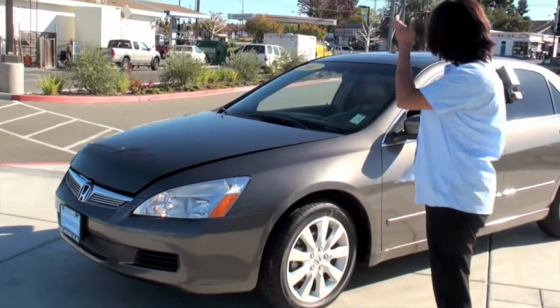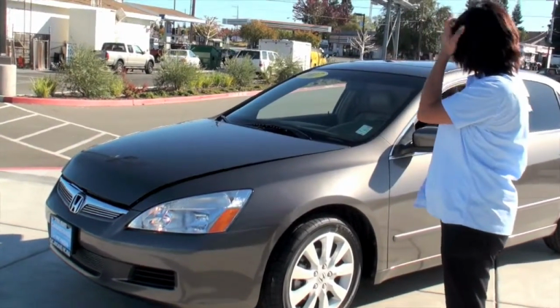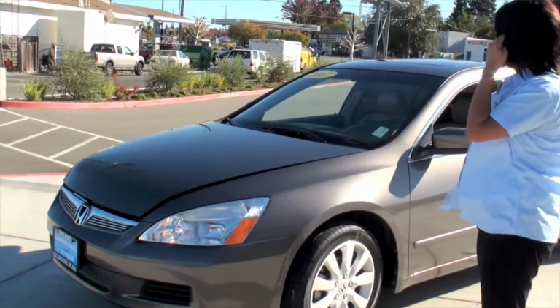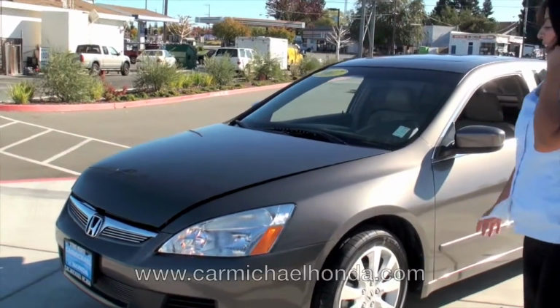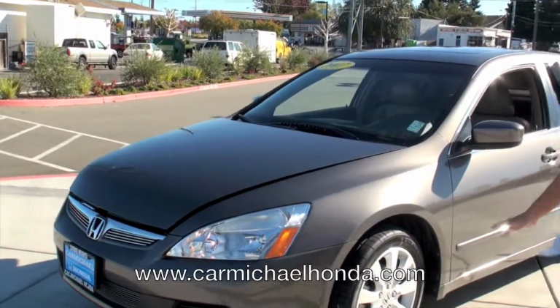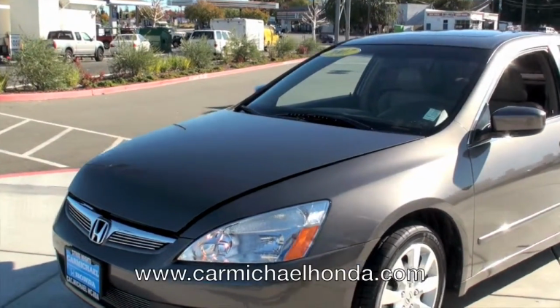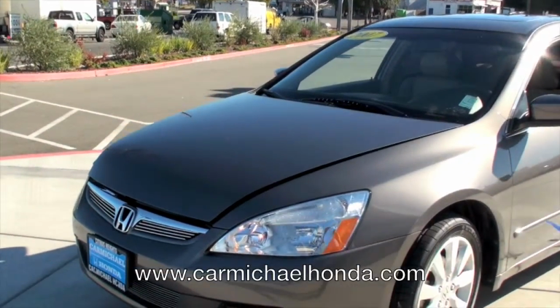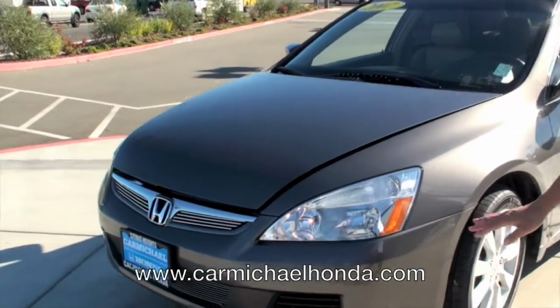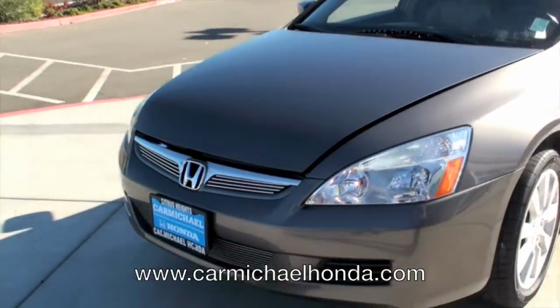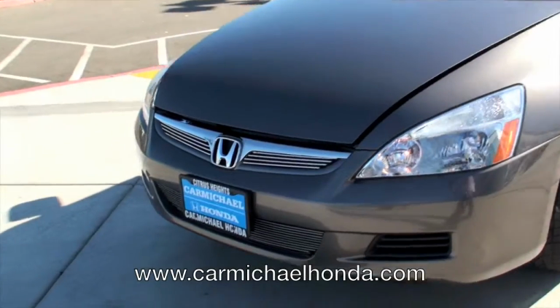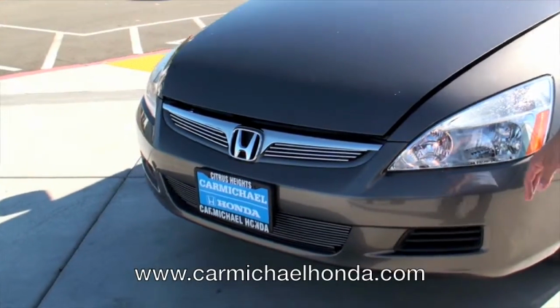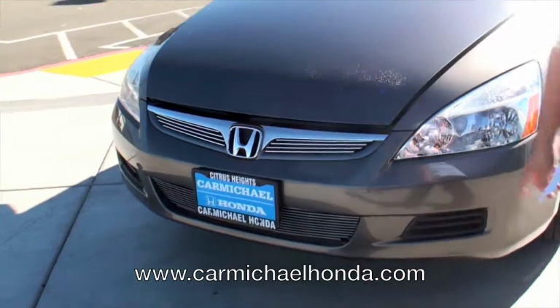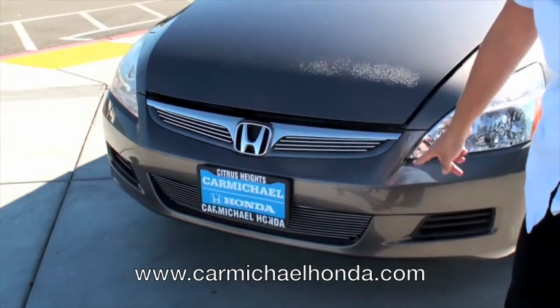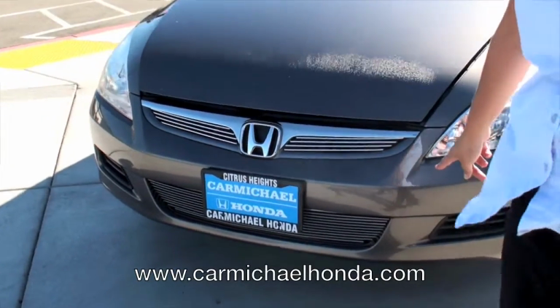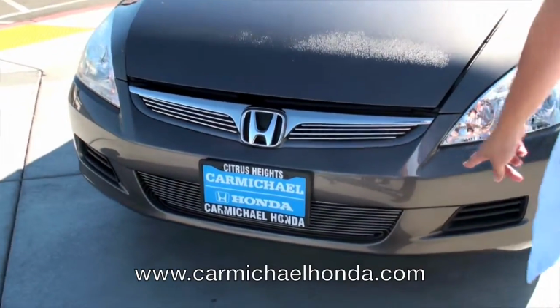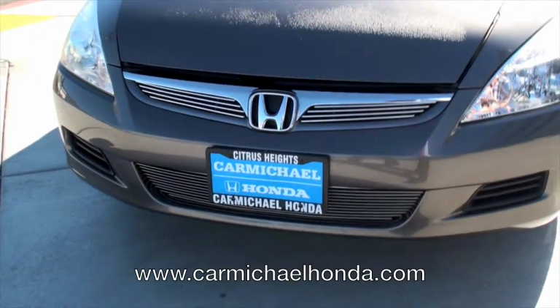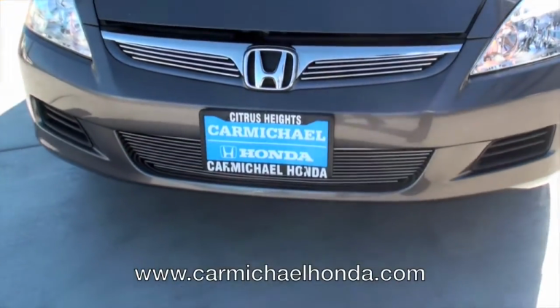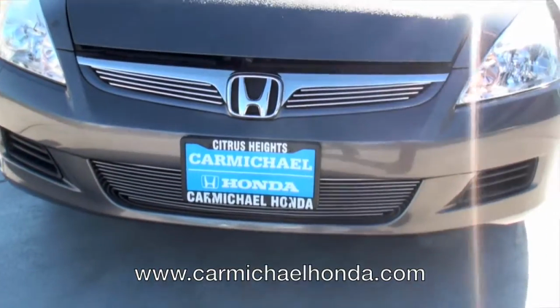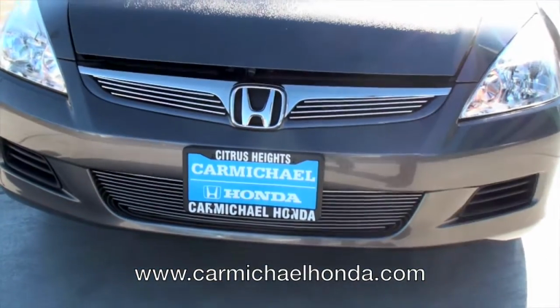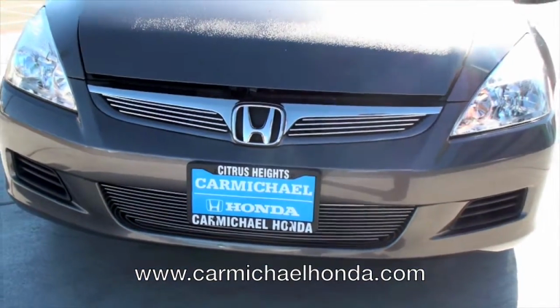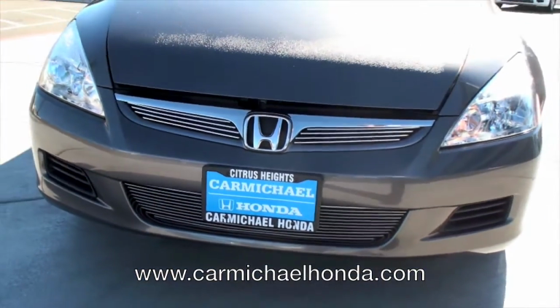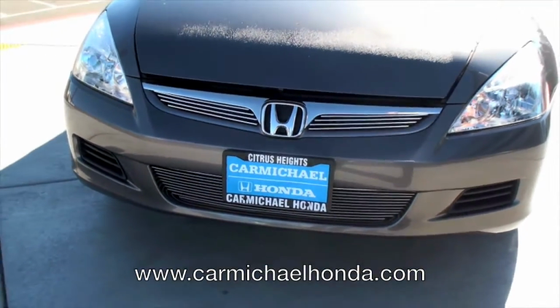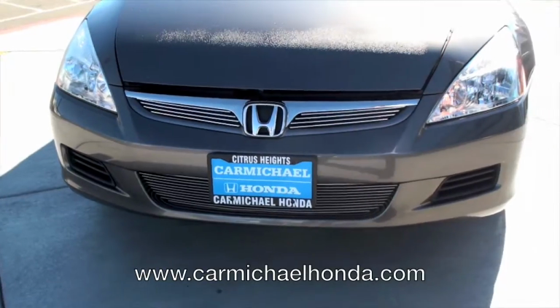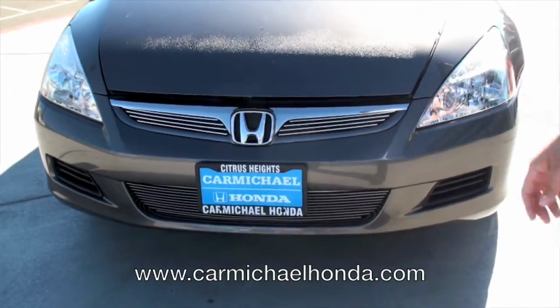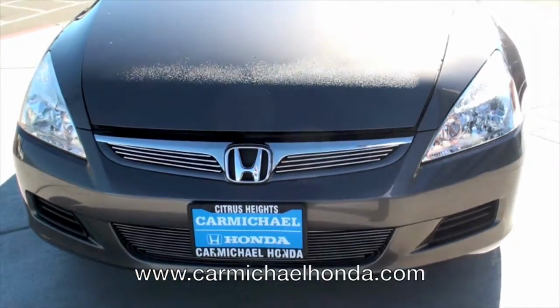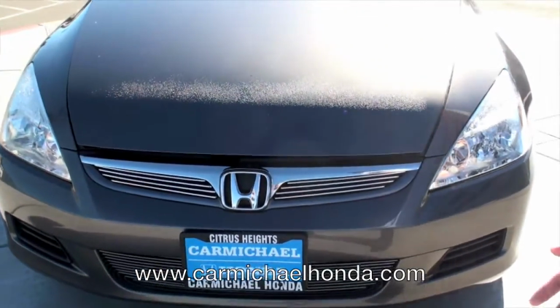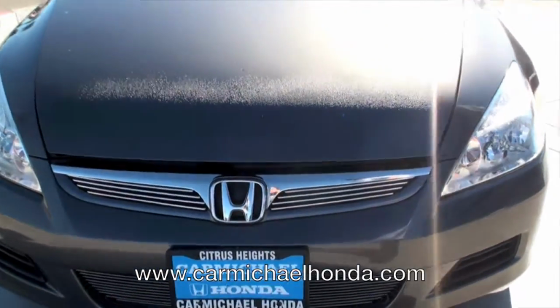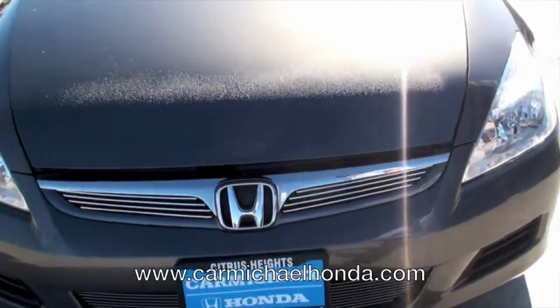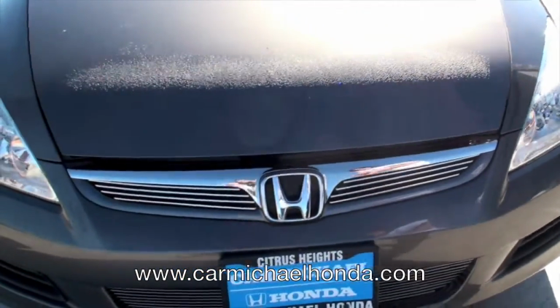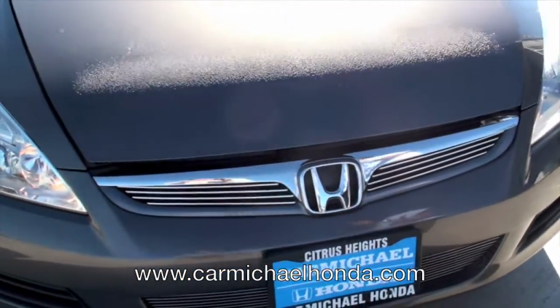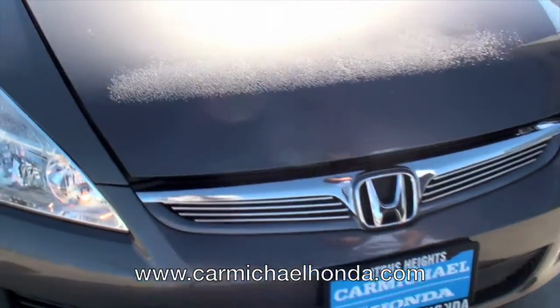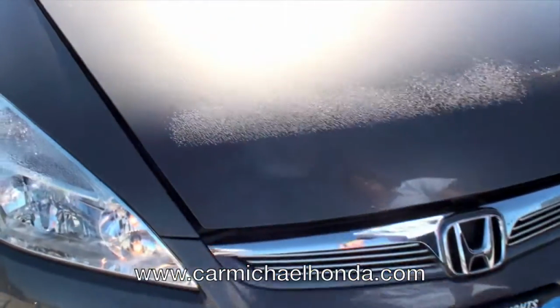If you look here, it's got a bronze color. And look at that grille — it's totally different. It has a nice, different look compared to the regular Accords.